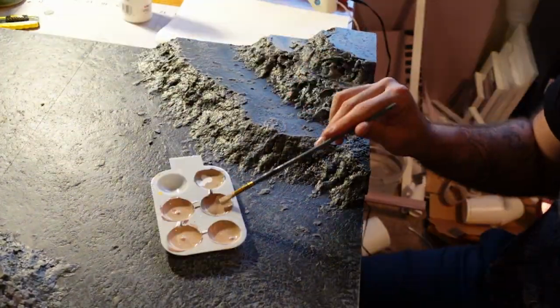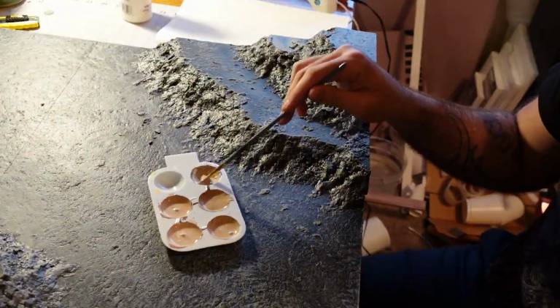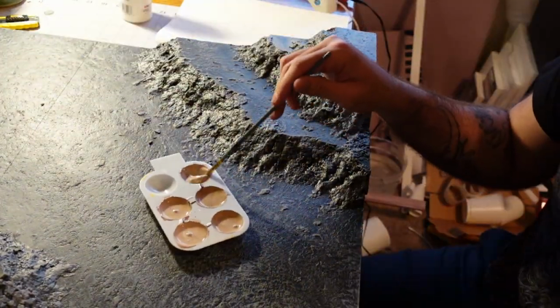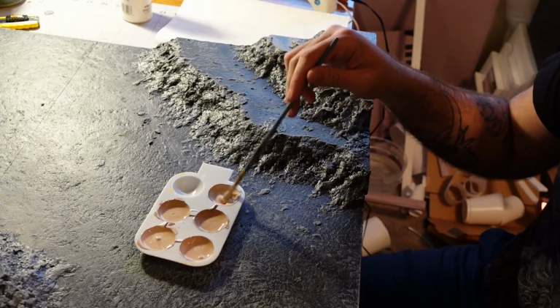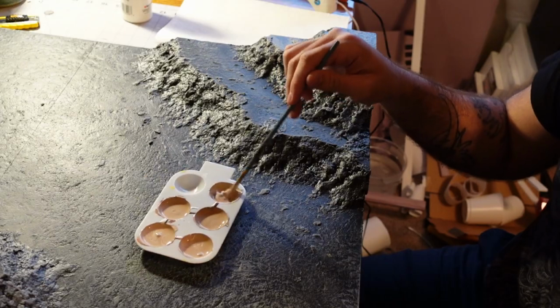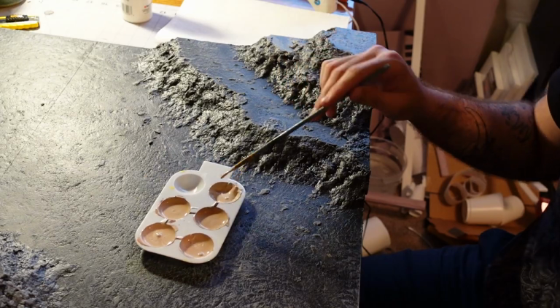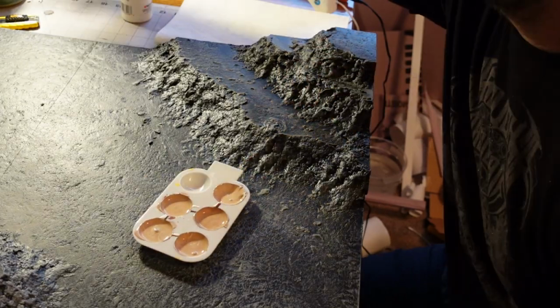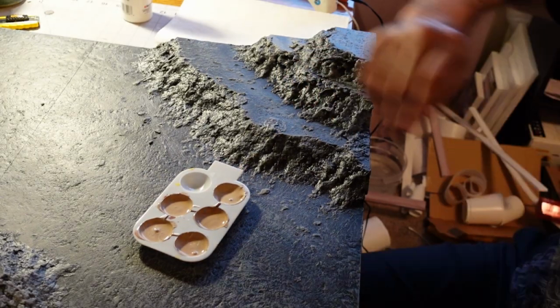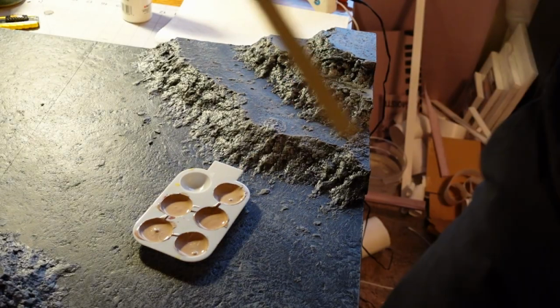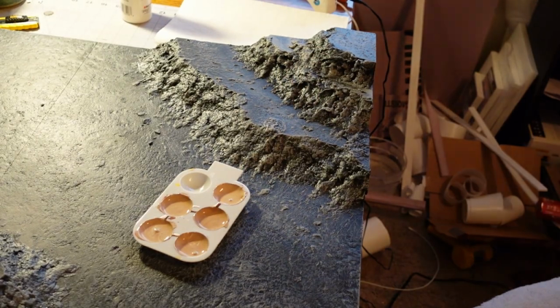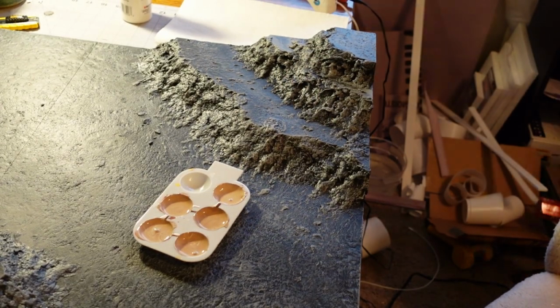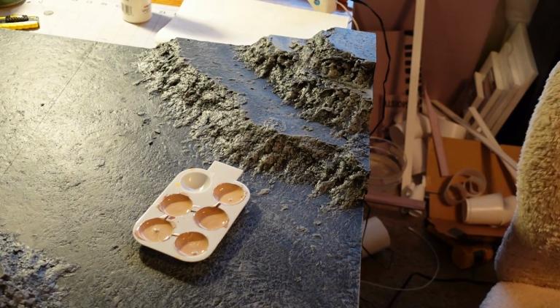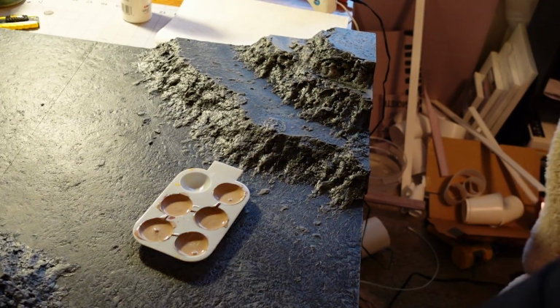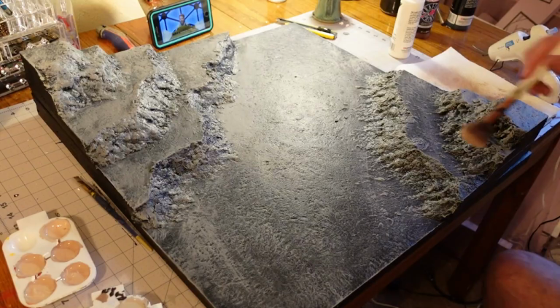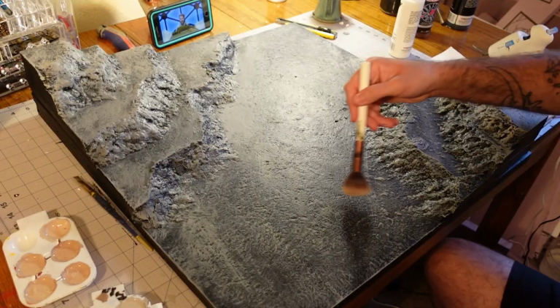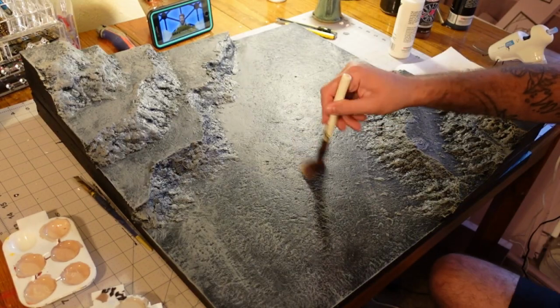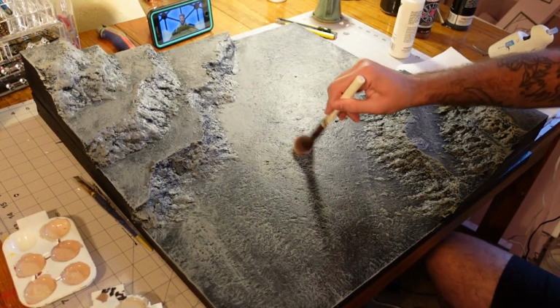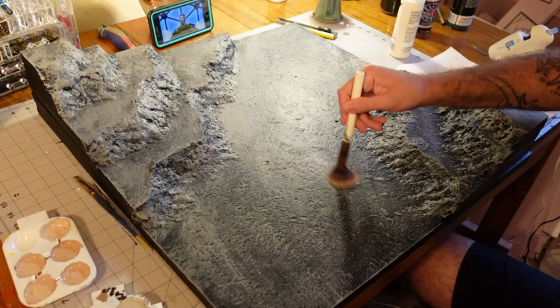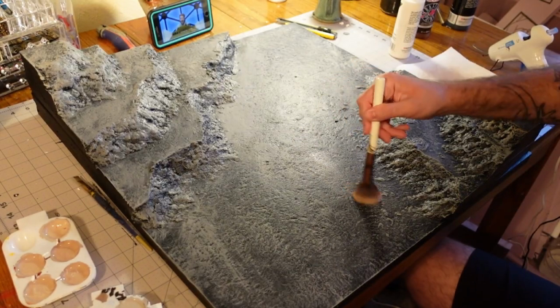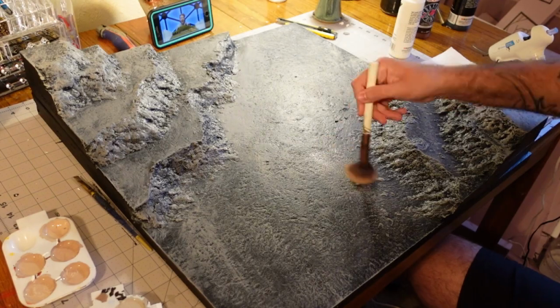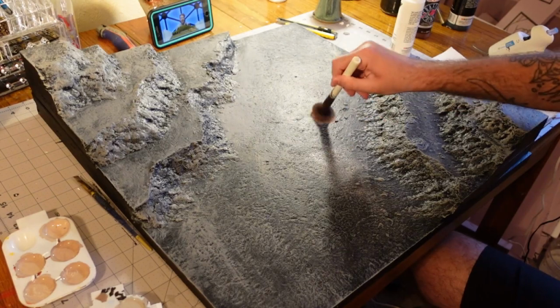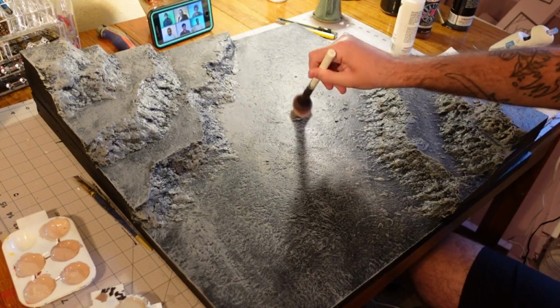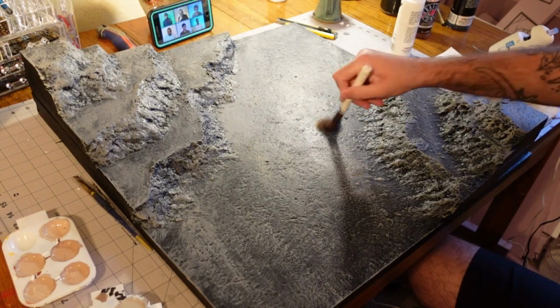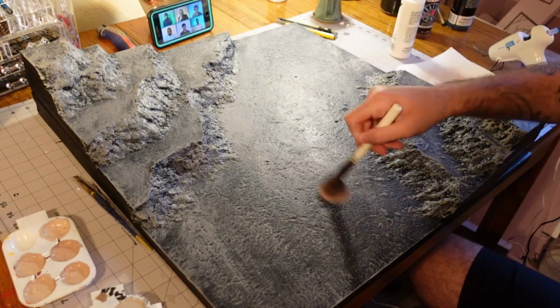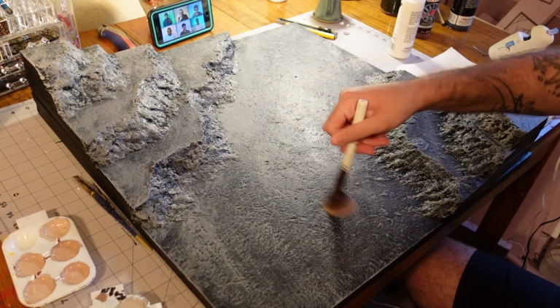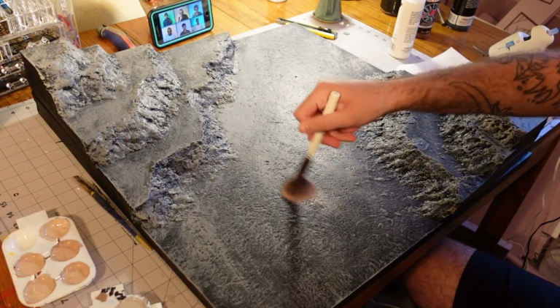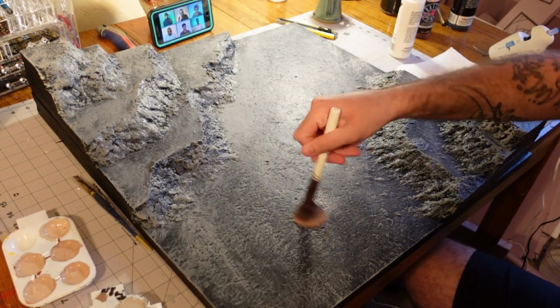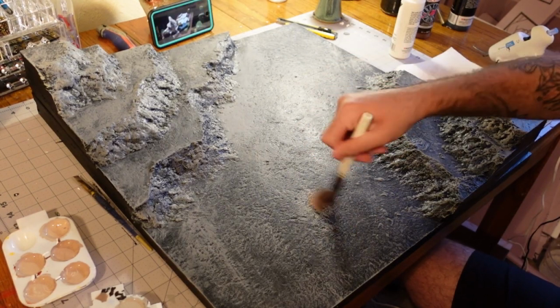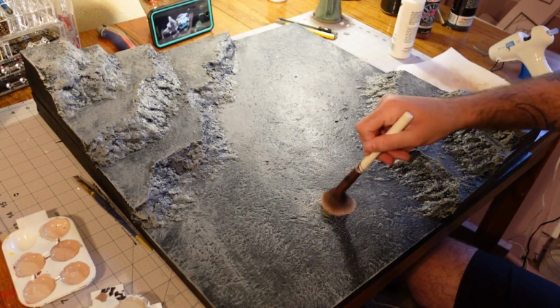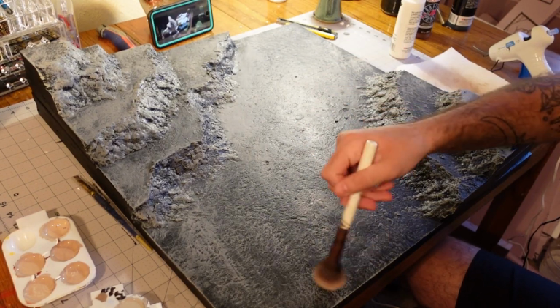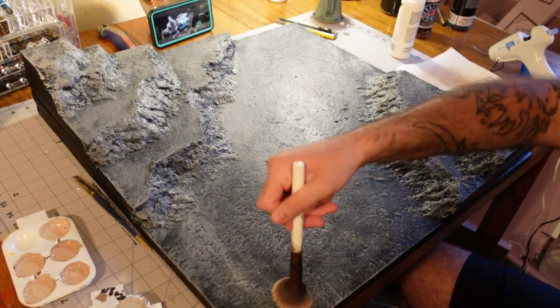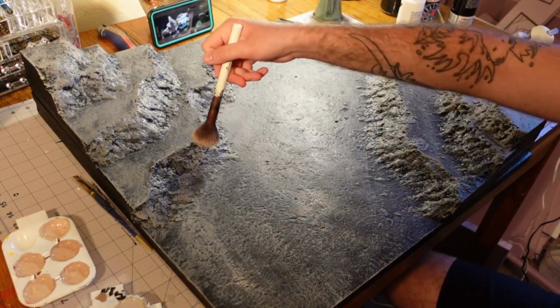After that, I'm going in with a light tan to do some actual dry brushing, just hitting the raised edges of the textures. For this I like to use a makeup brush because I feel it gives a good spread and isn't too heavy-handed.